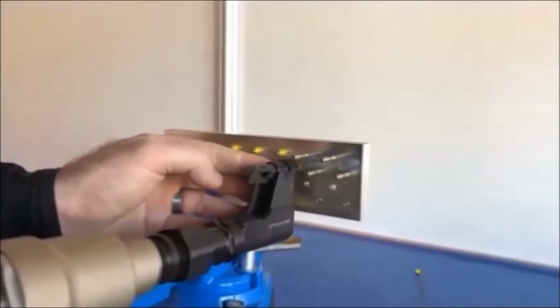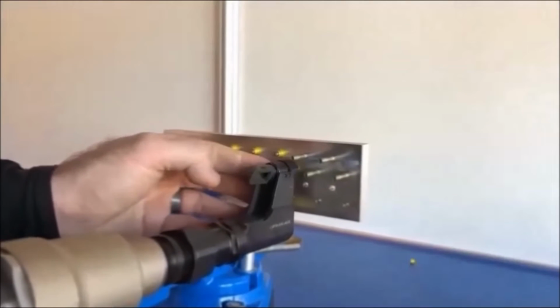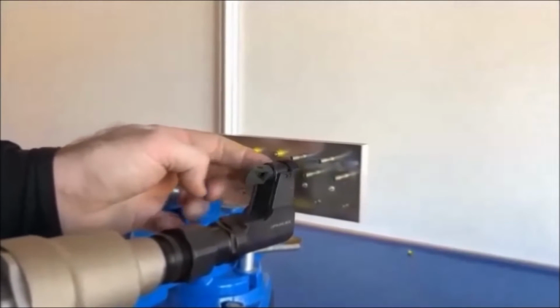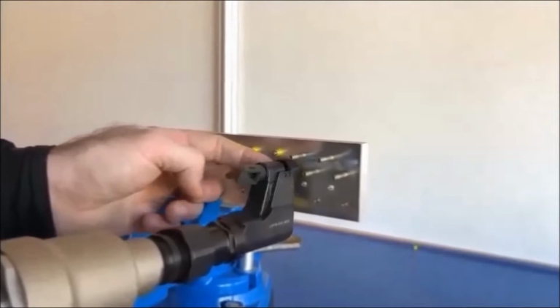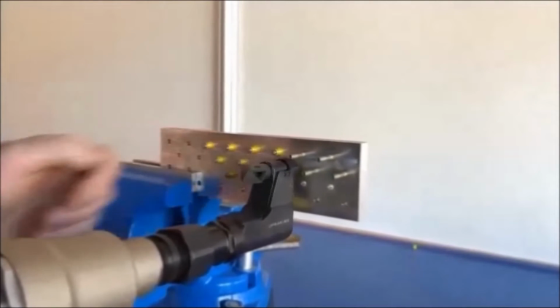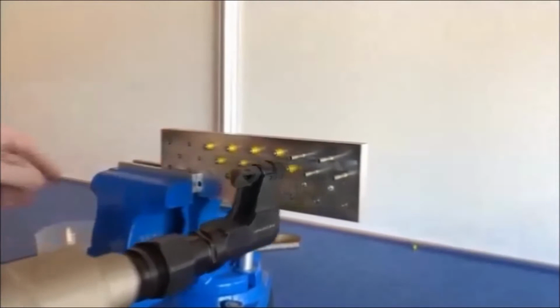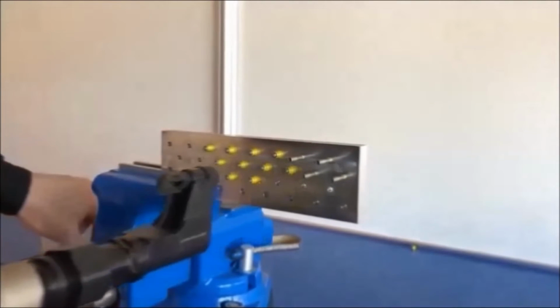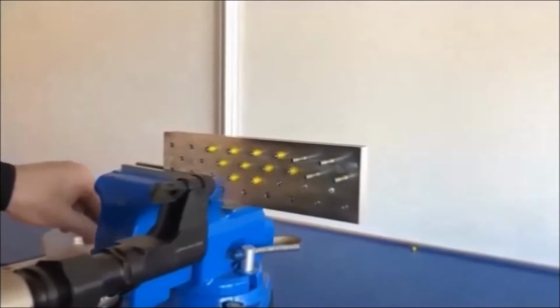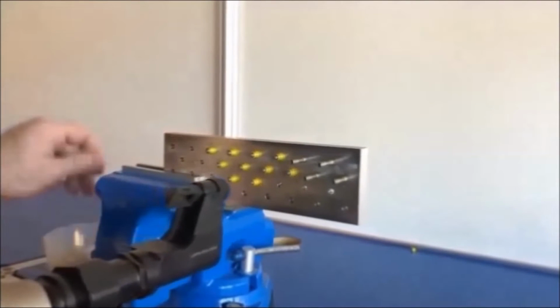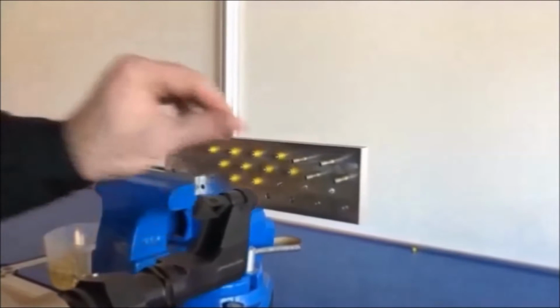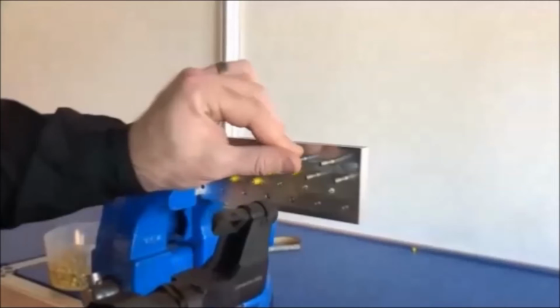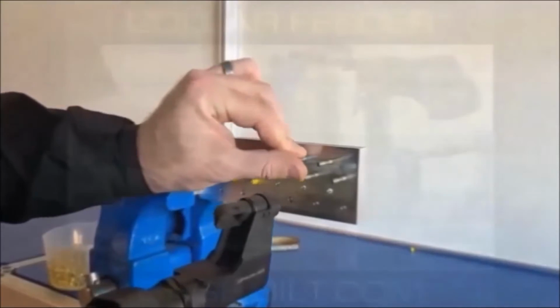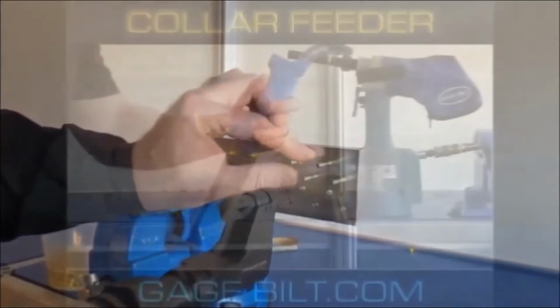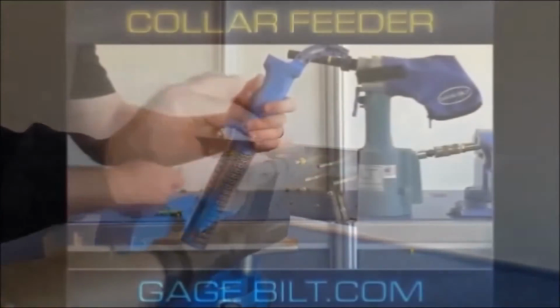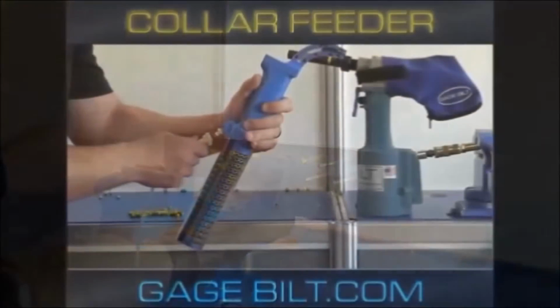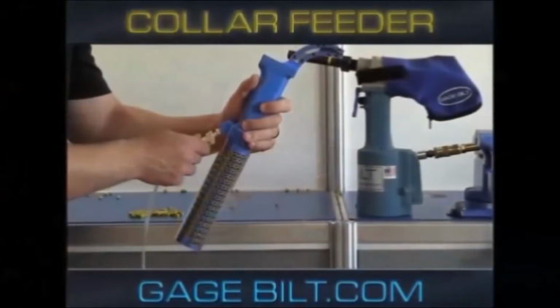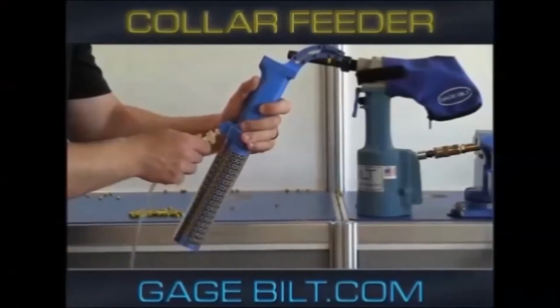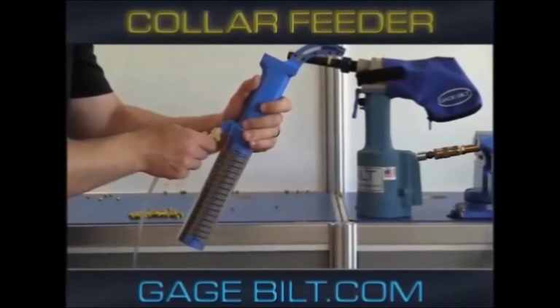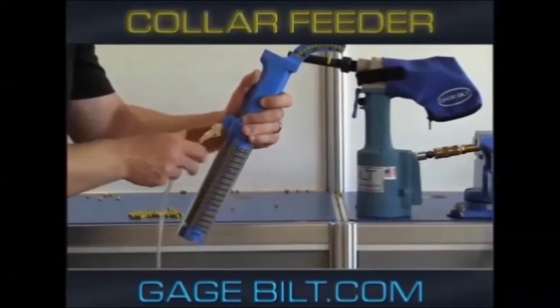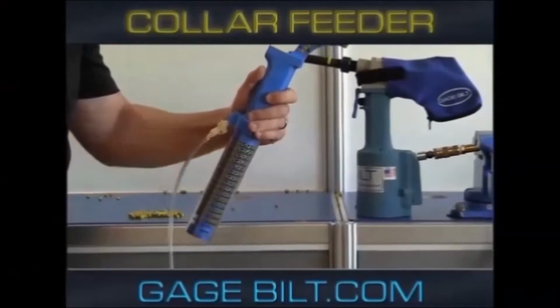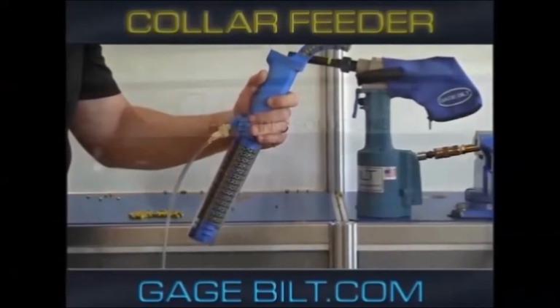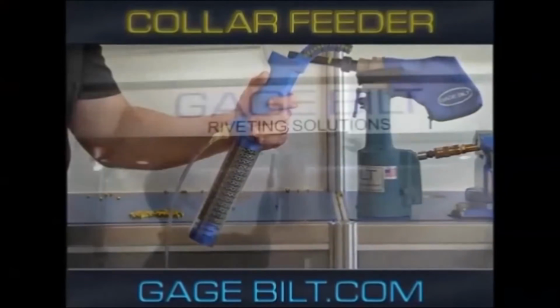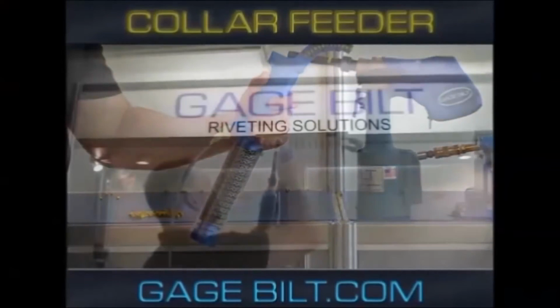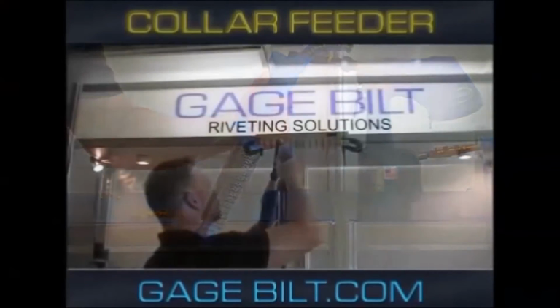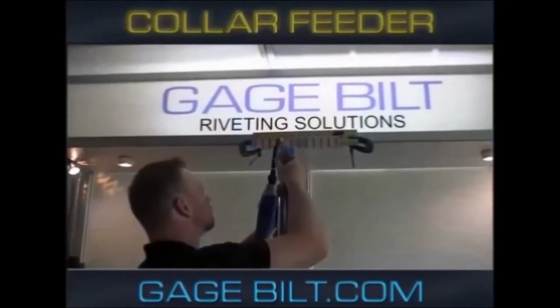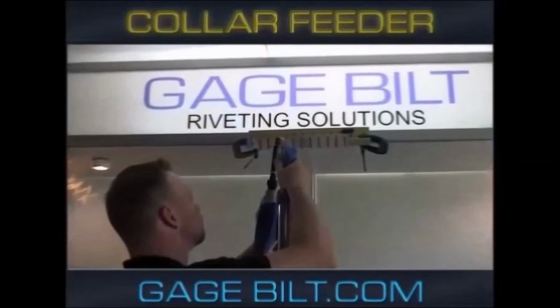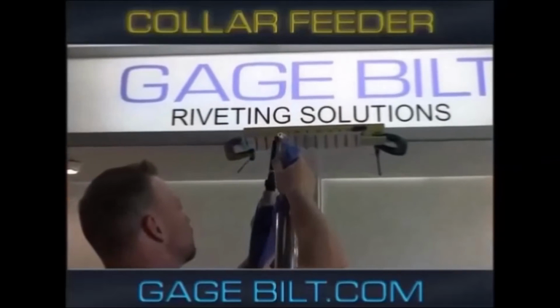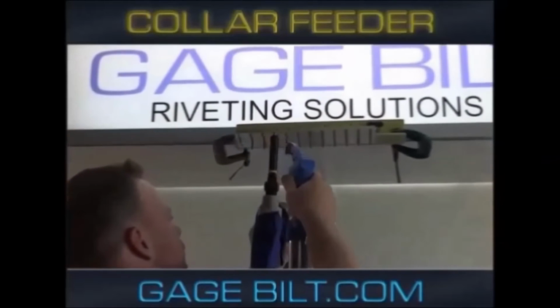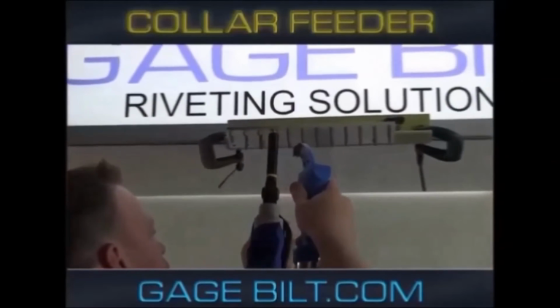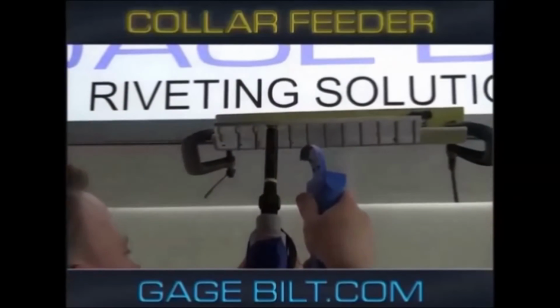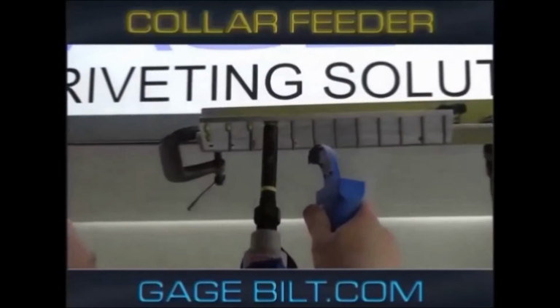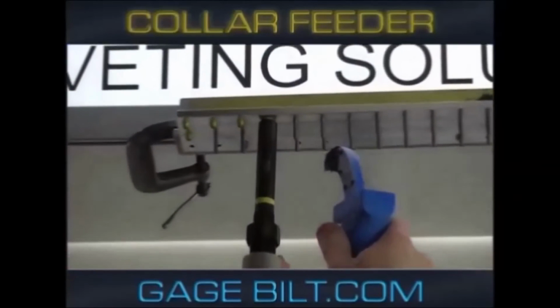When witnessing these issues in the industry, Gaugebuilt designed and engineered our newly patented collar feeder that addresses speed, safety, ergonomics, and FOD control.